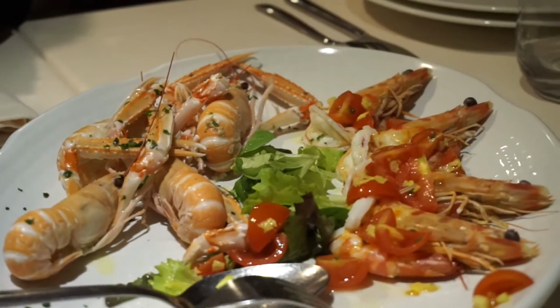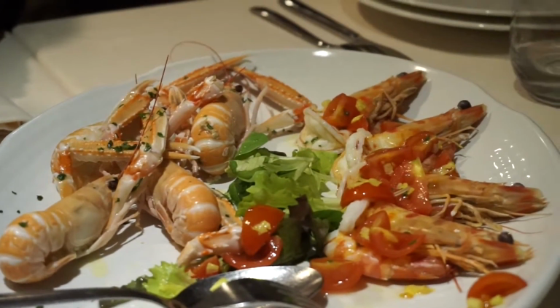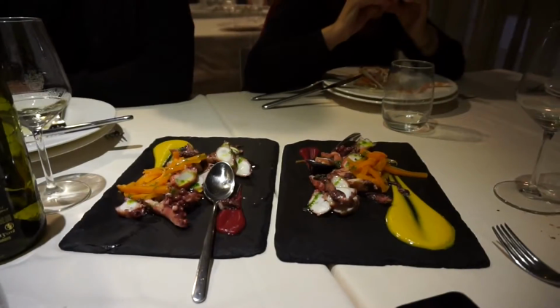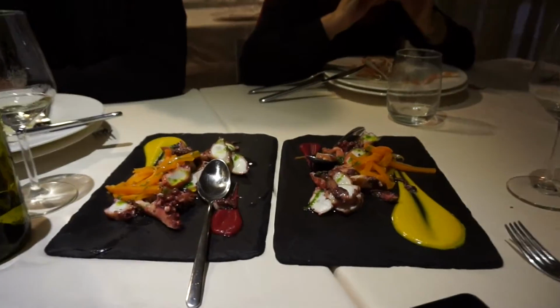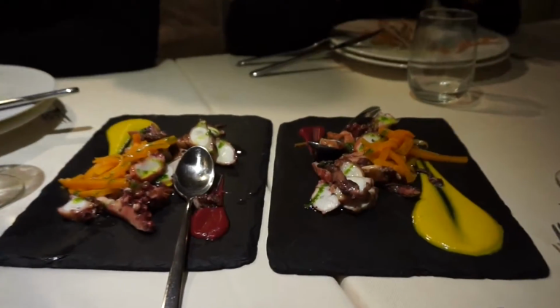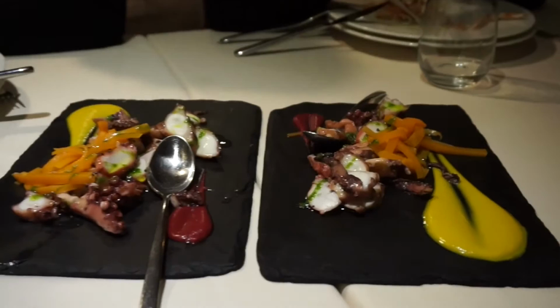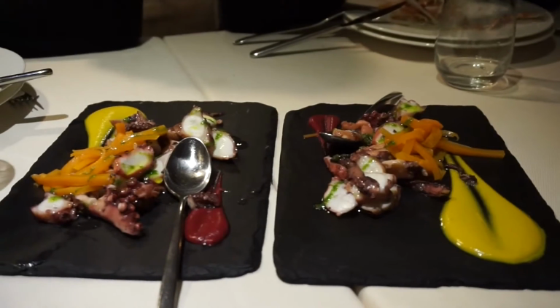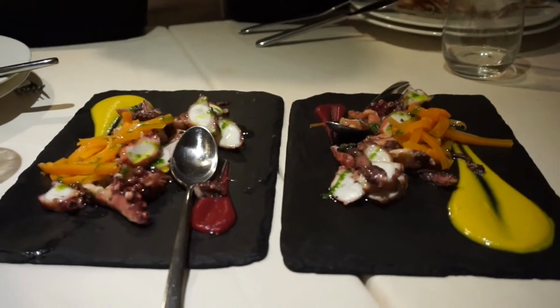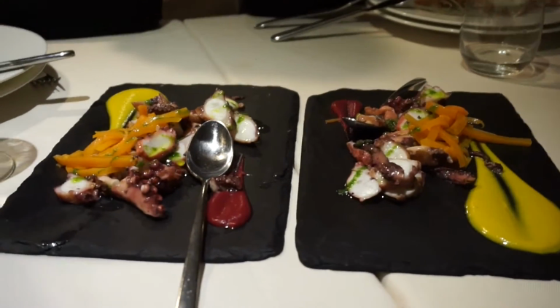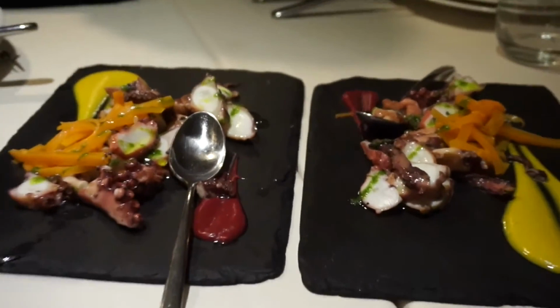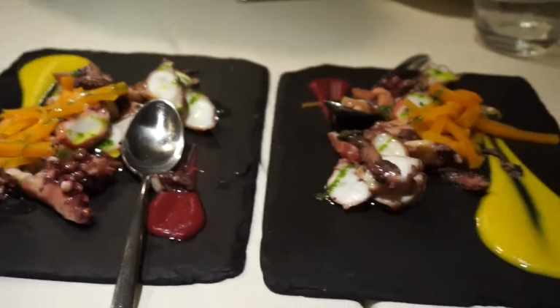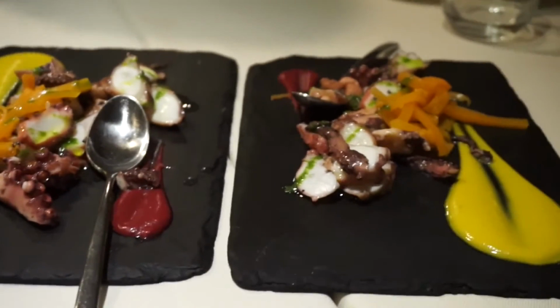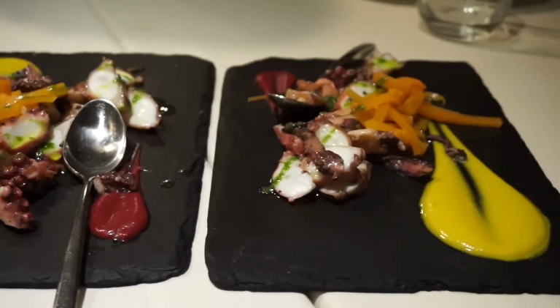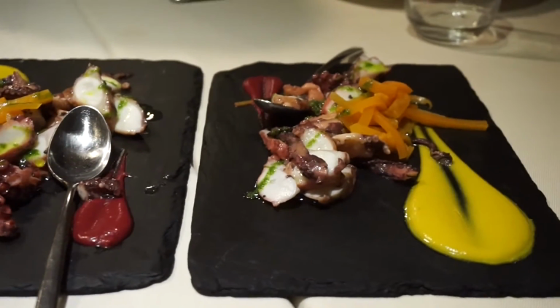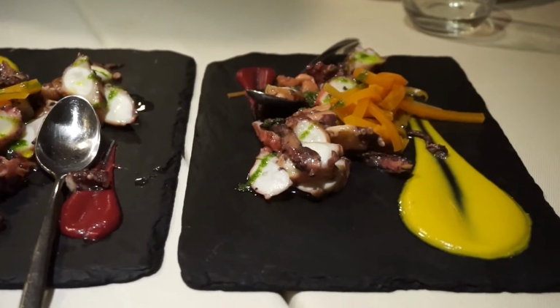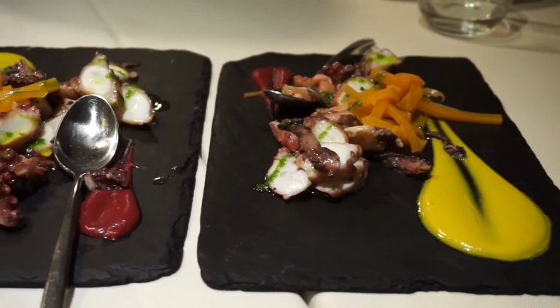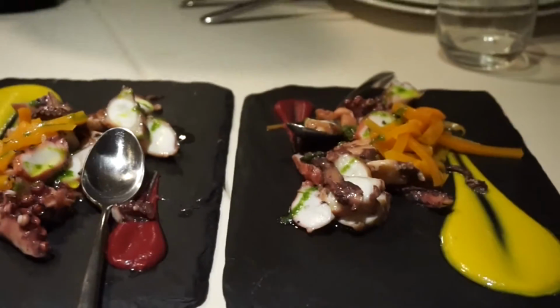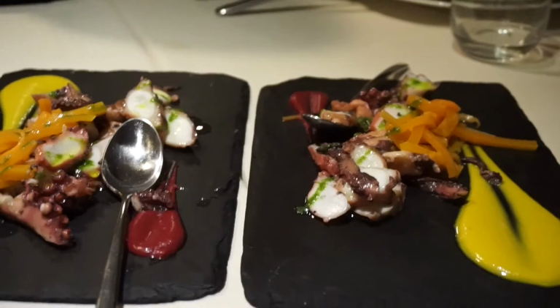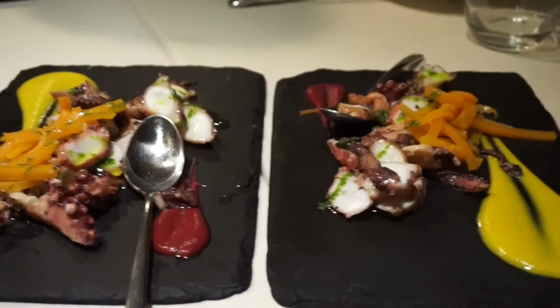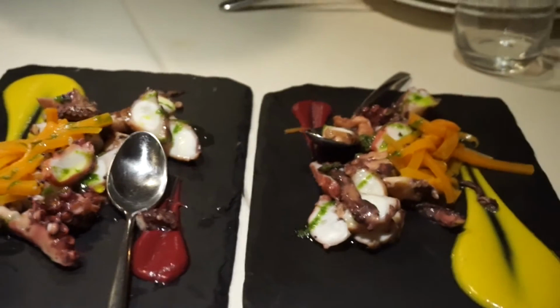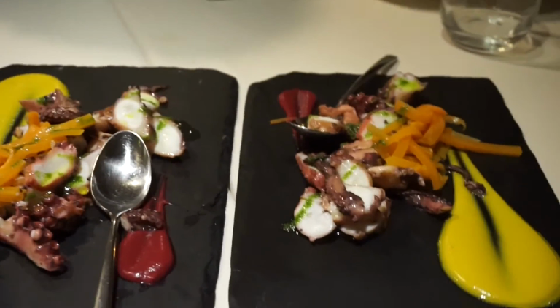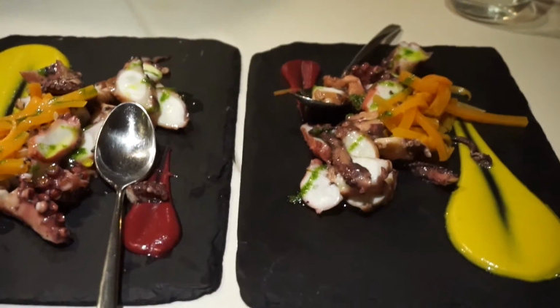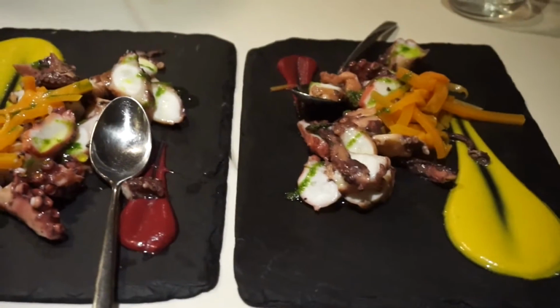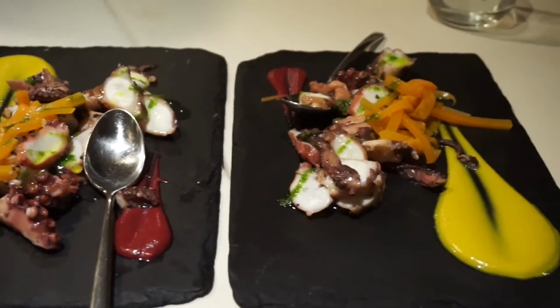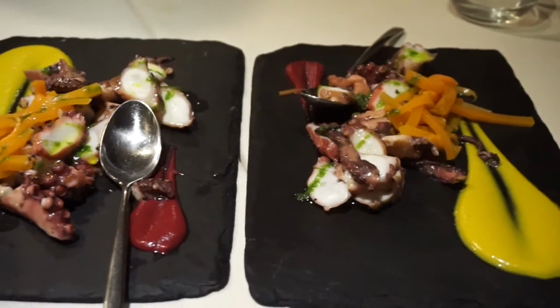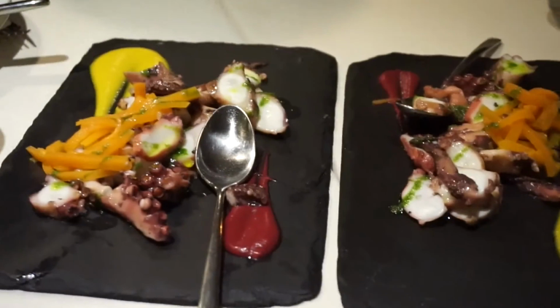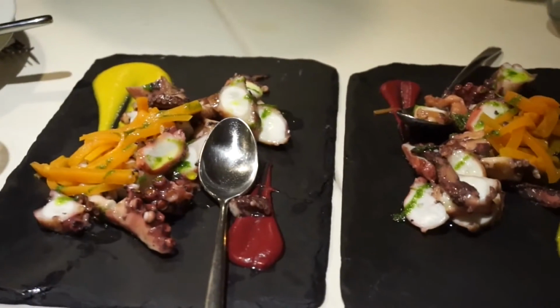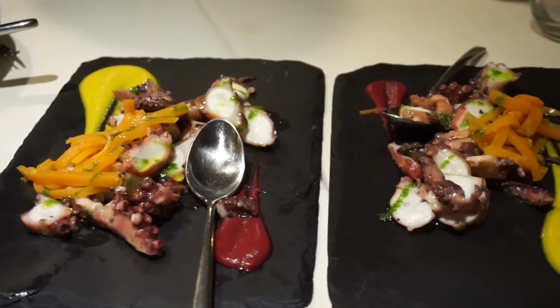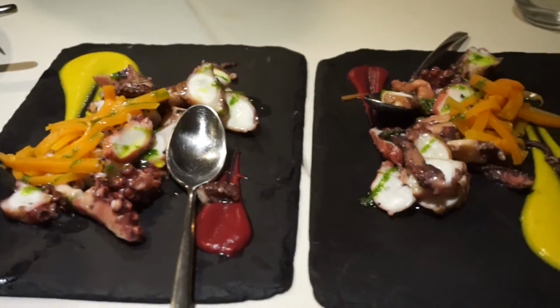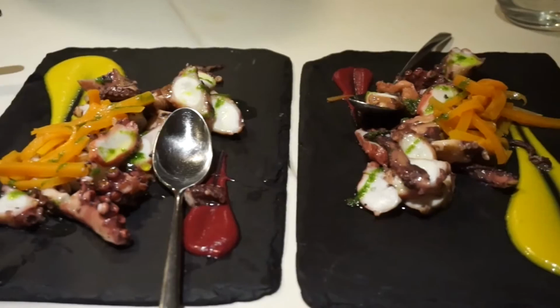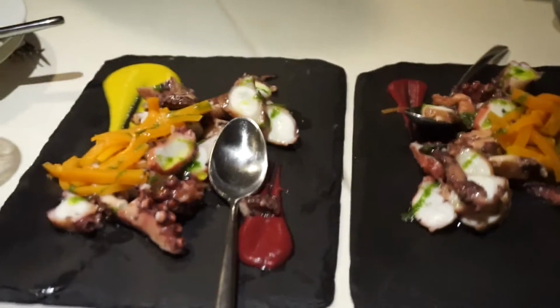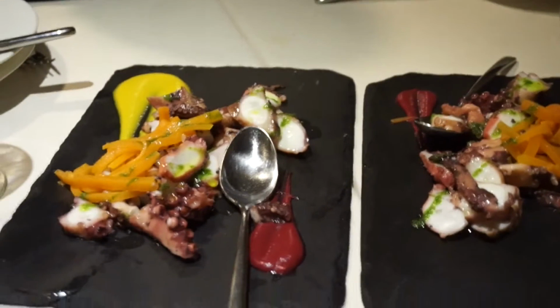The last one of the cold starters is octopus with pumpkin cream and yogurt and some kind of beetroot sauce.